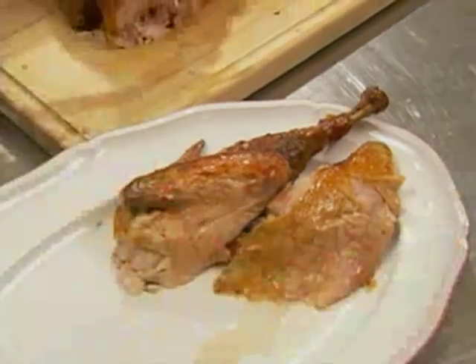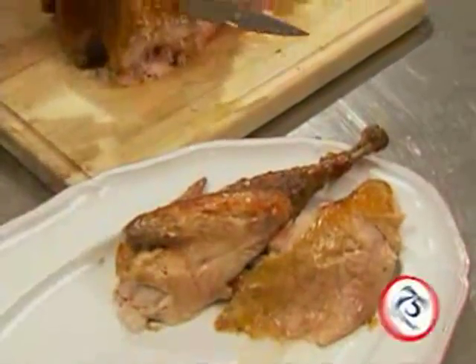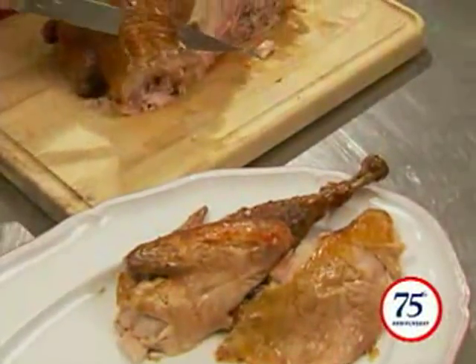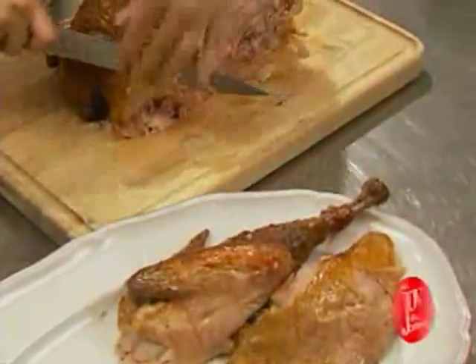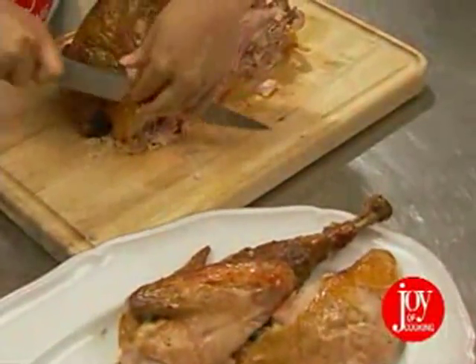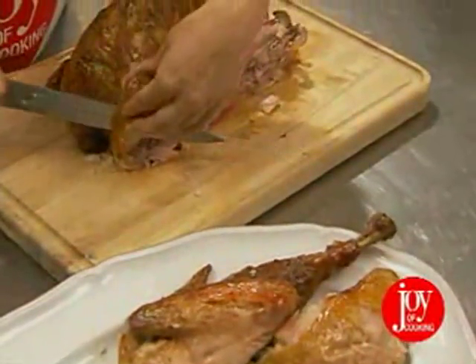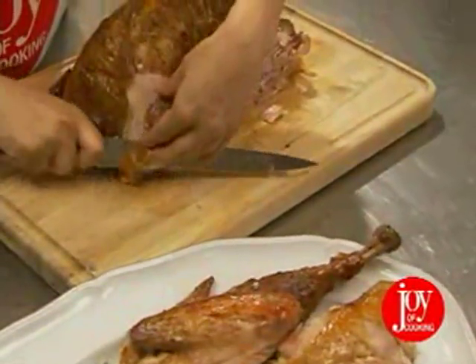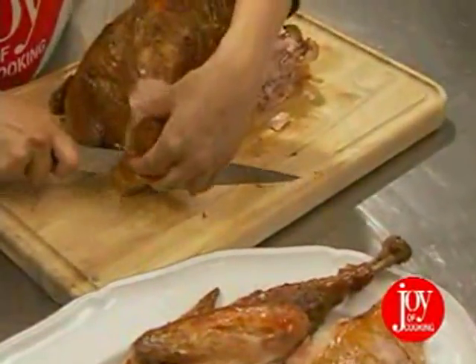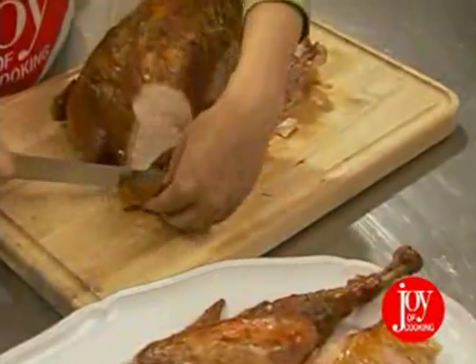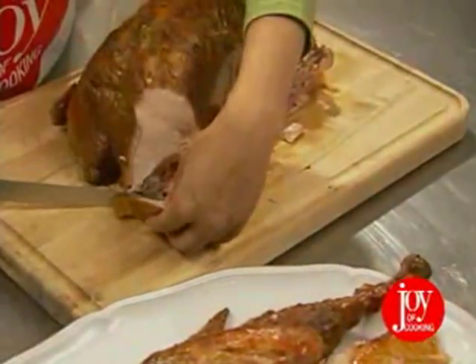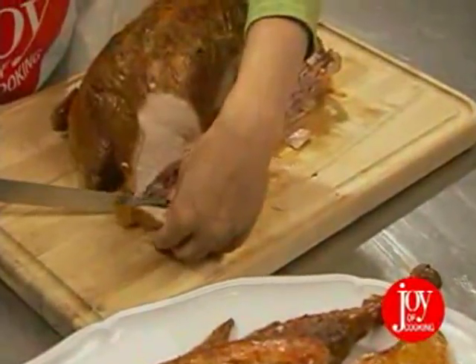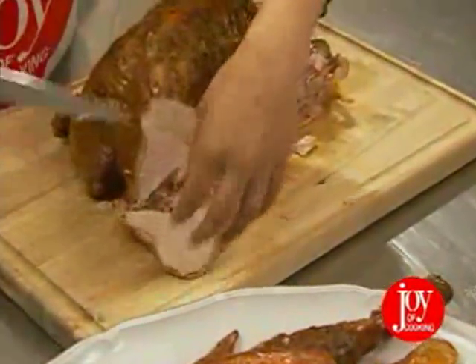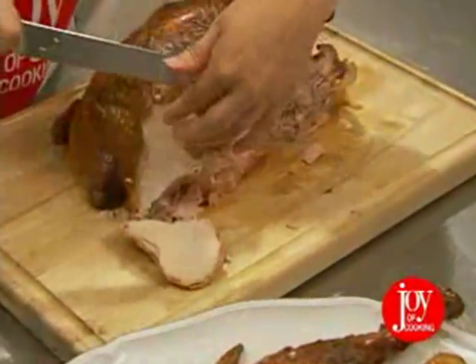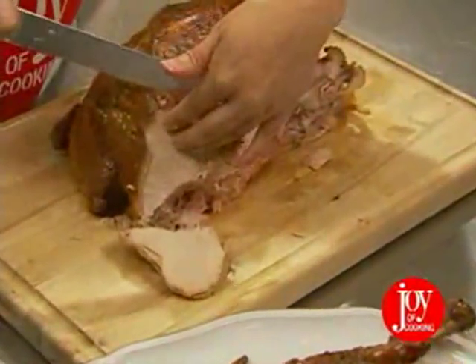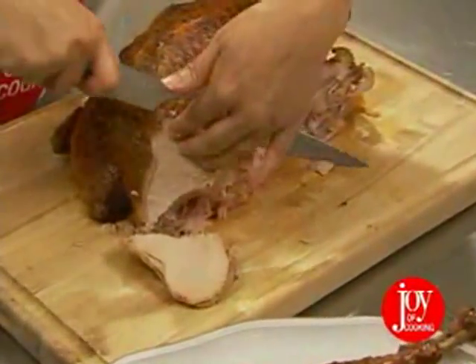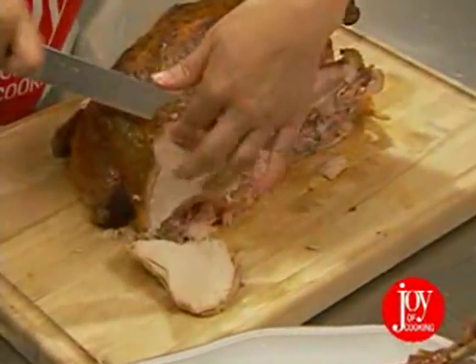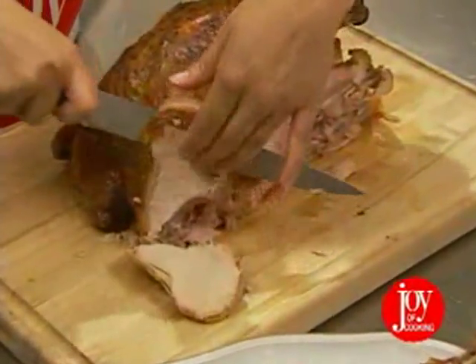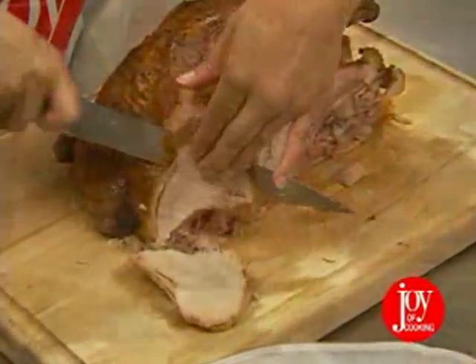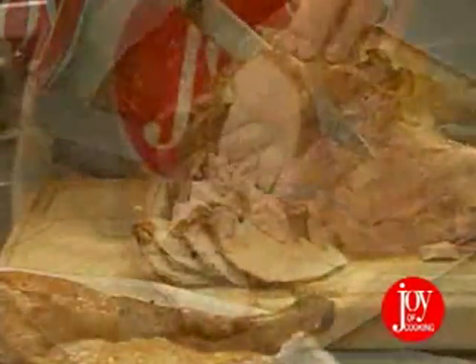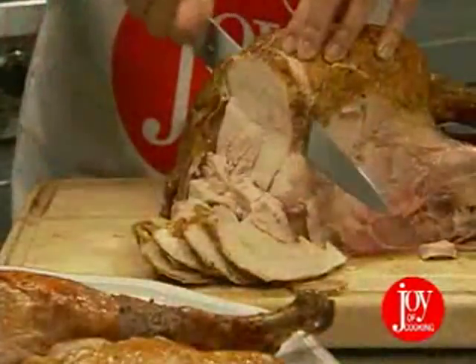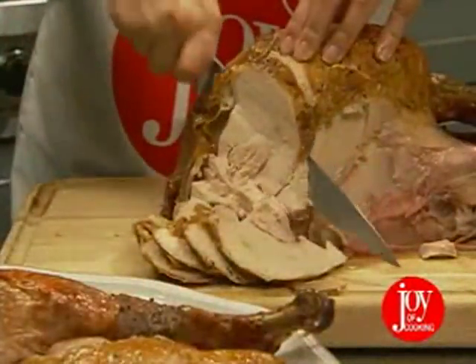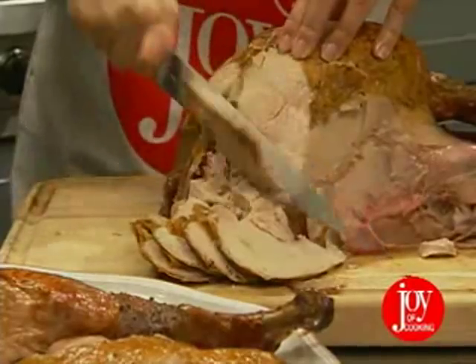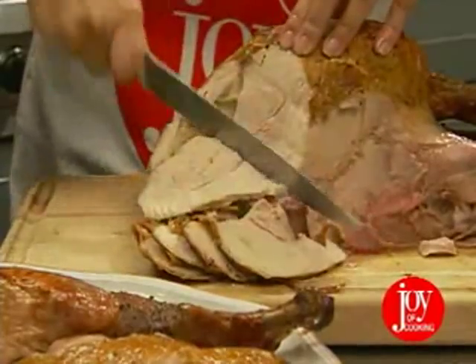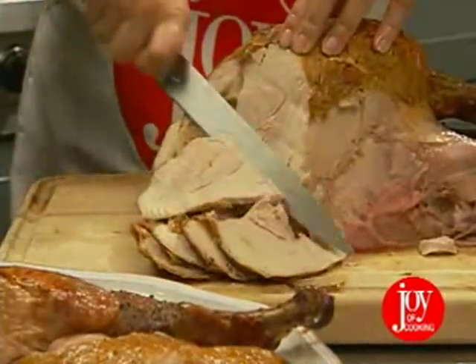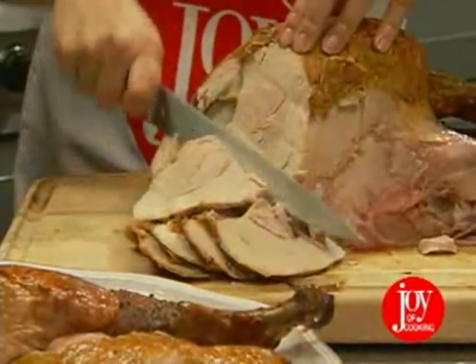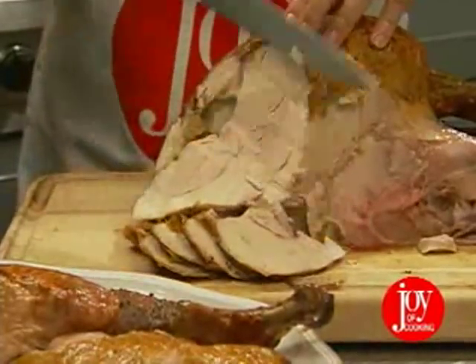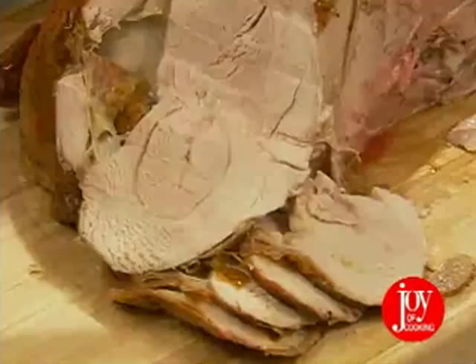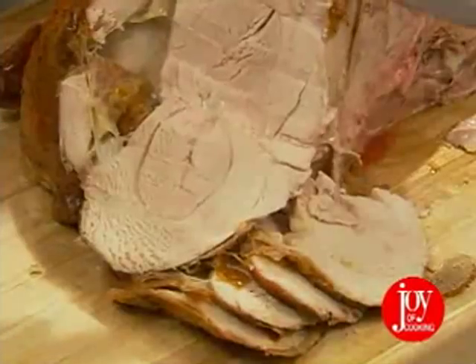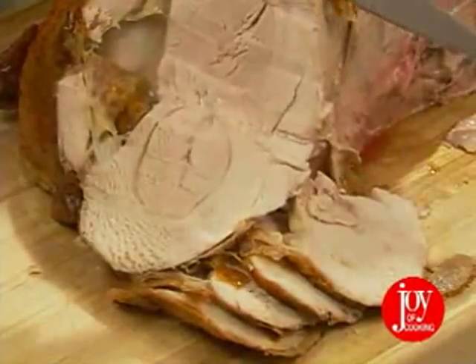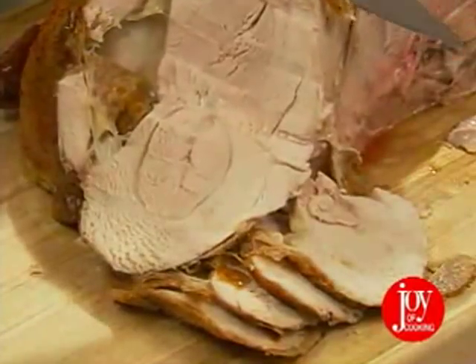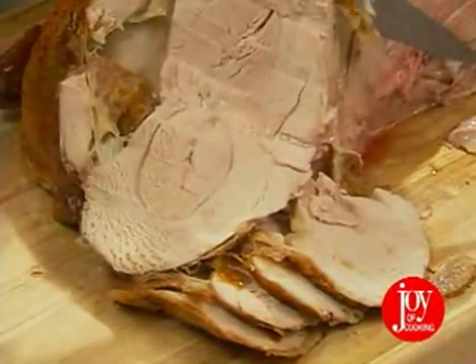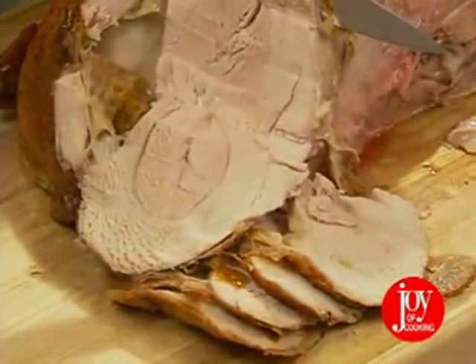There are a couple of different ways to carve a turkey breast — see which one you prefer. One method is to cut long thin slices from one end to the other, parallel to the breastbone. This is certainly more traditional, but the slices can dry out when they're this thin.